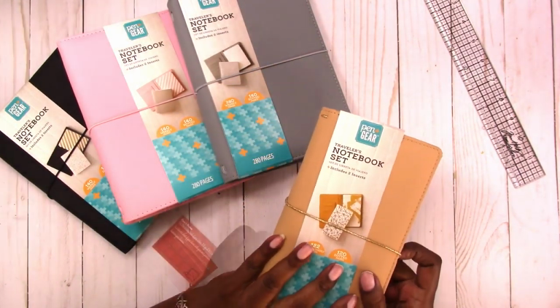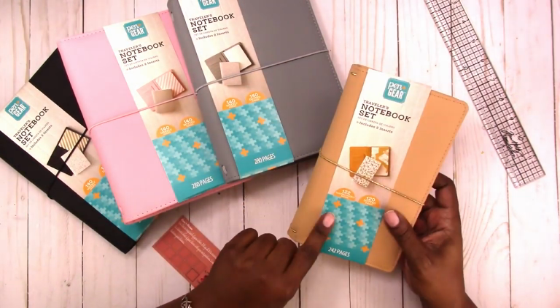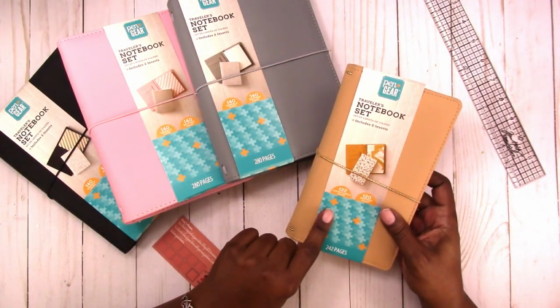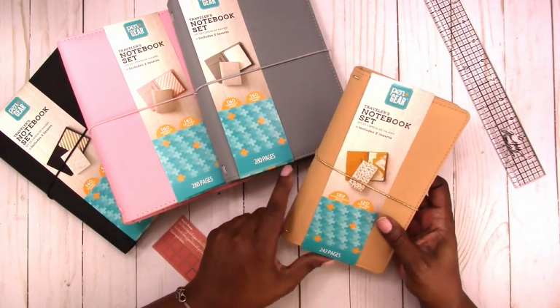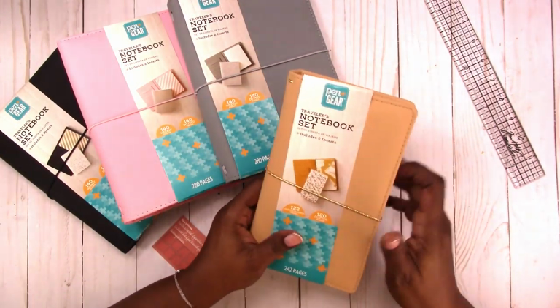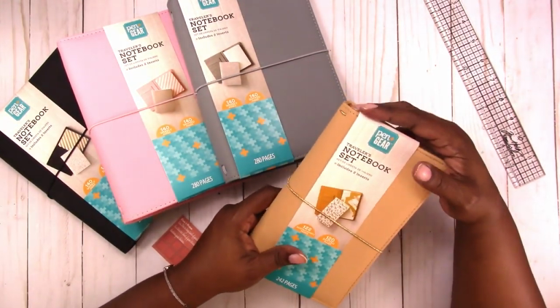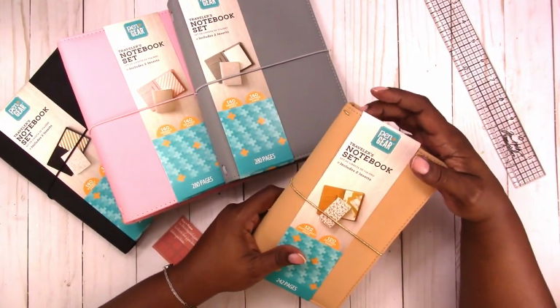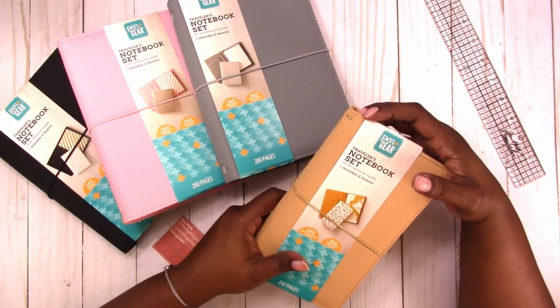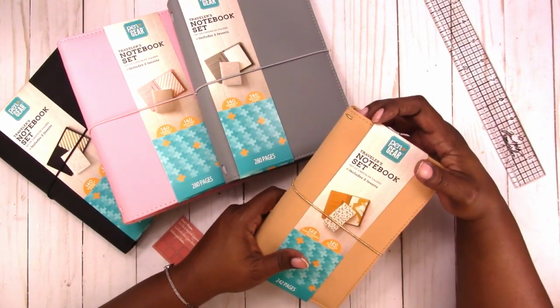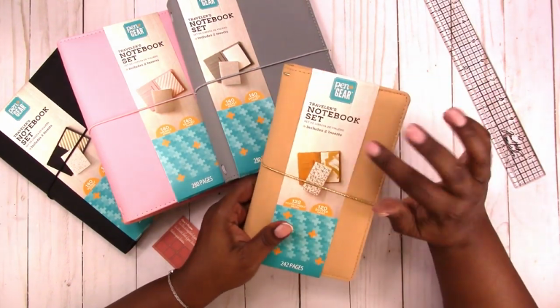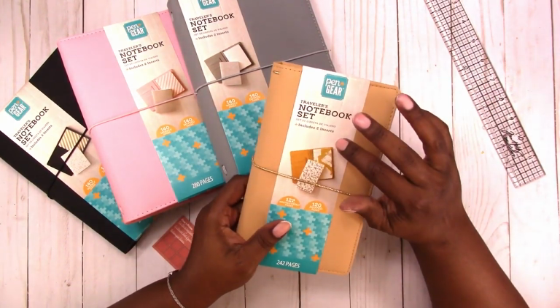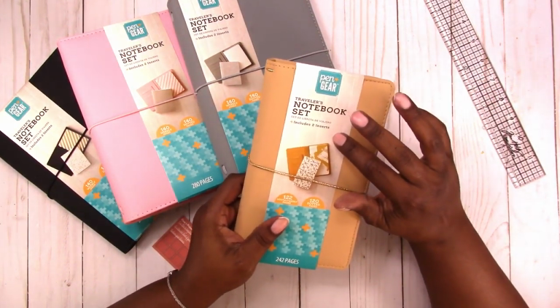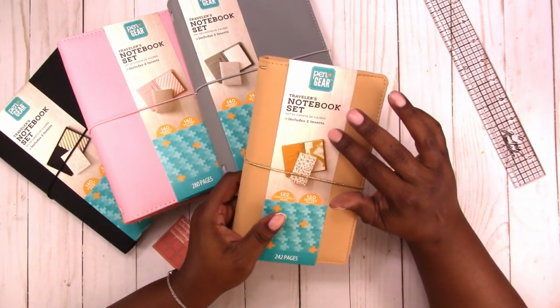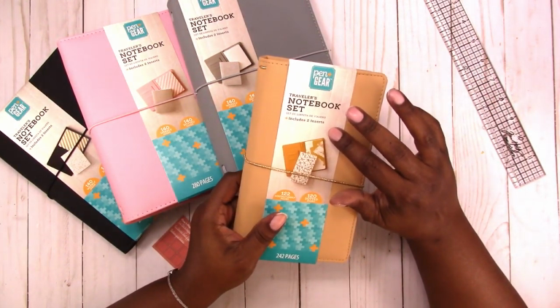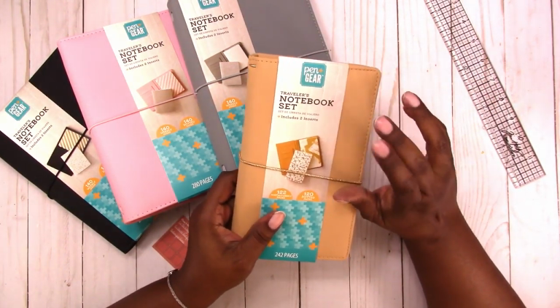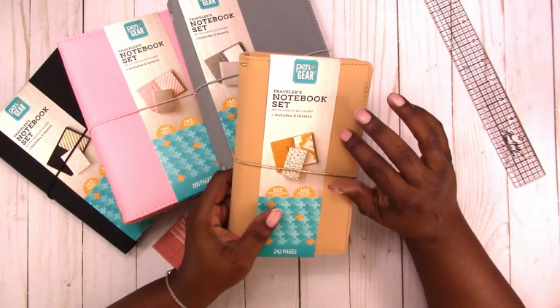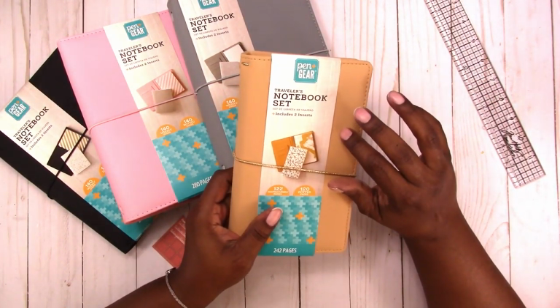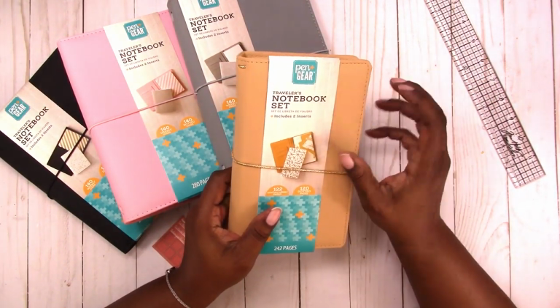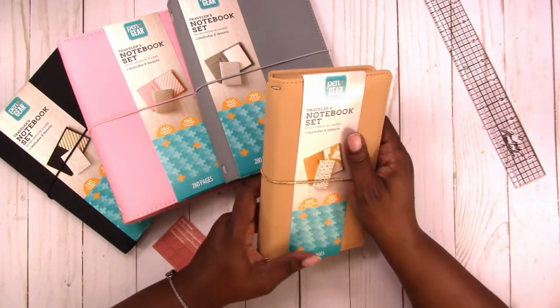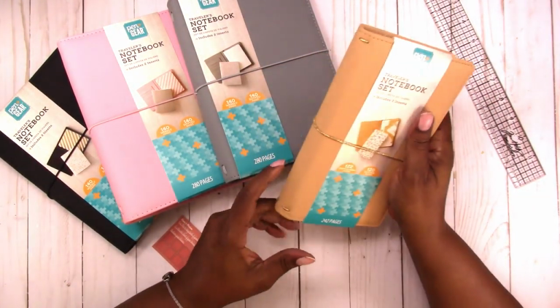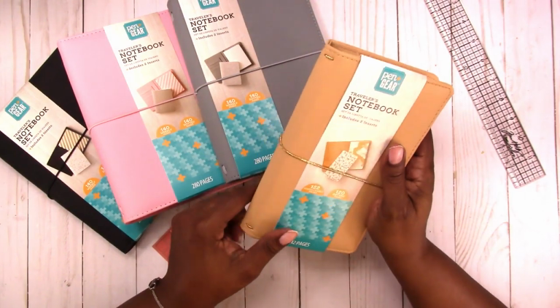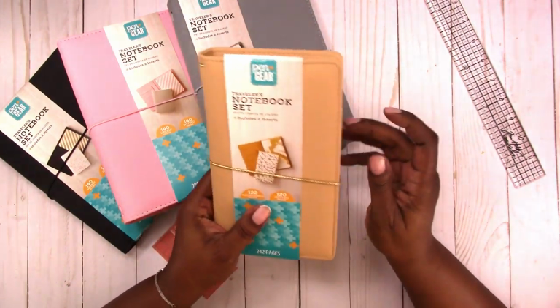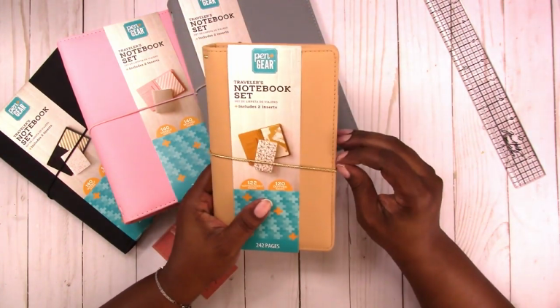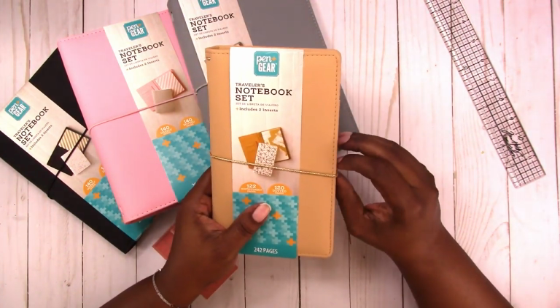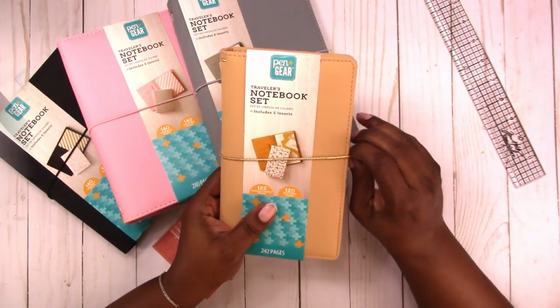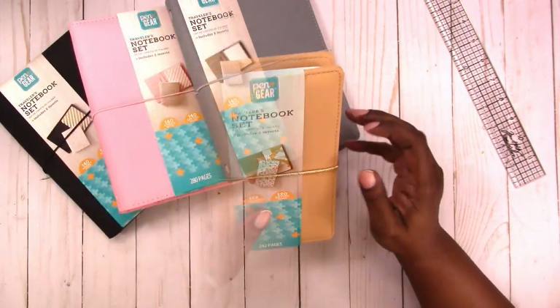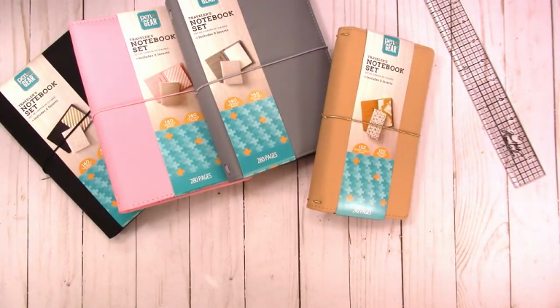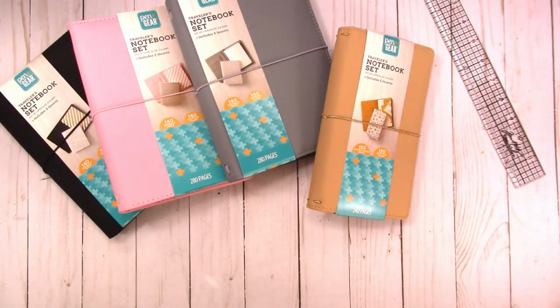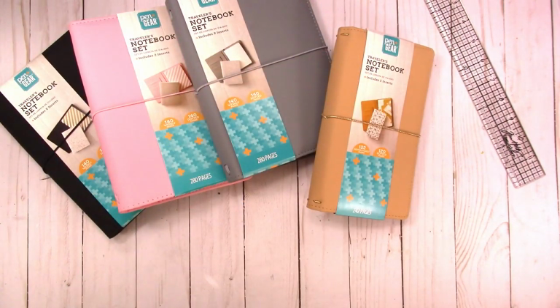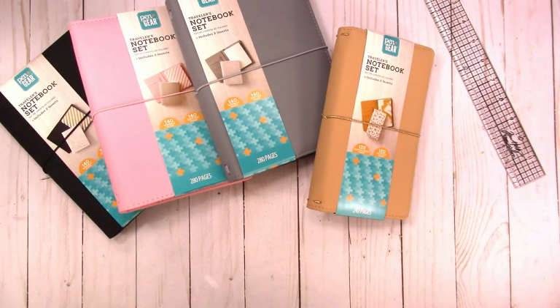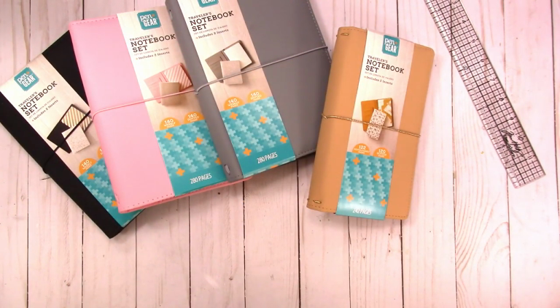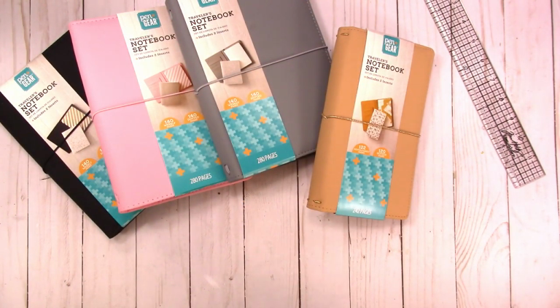I've seen online that there are other colors in this line — I think there's a navy and a lavender color, but I have not found those yet.